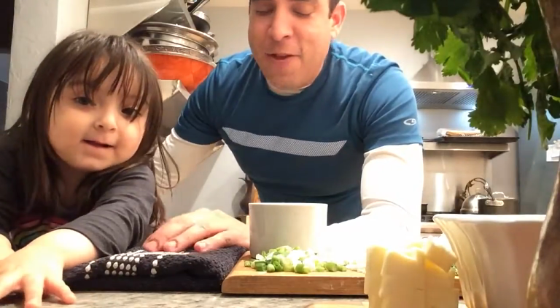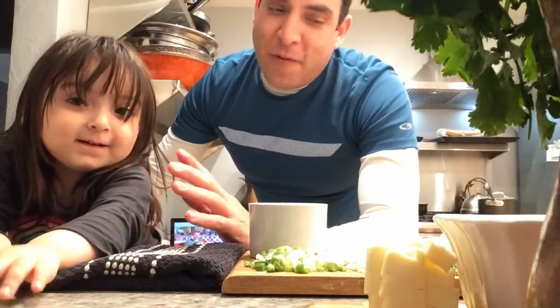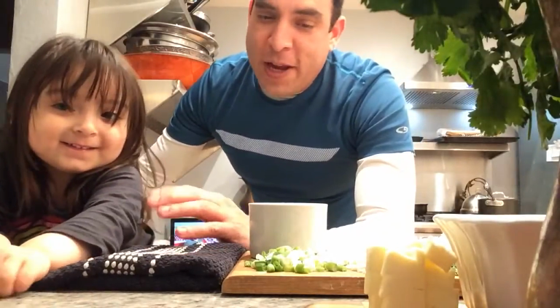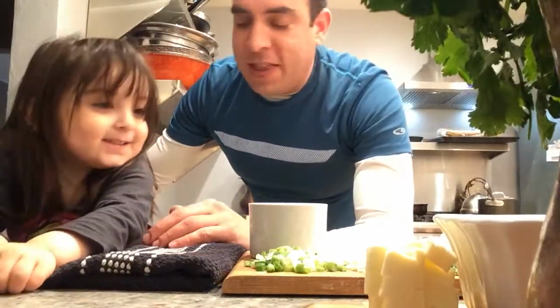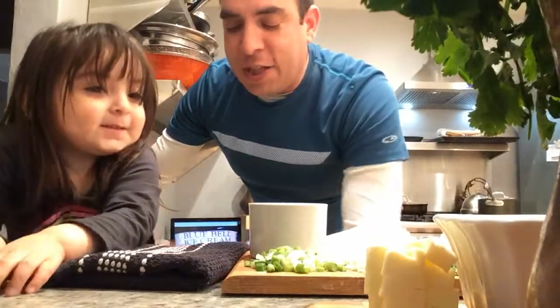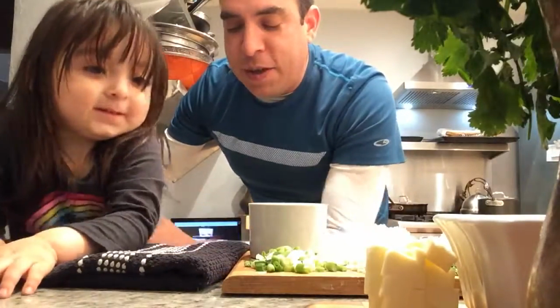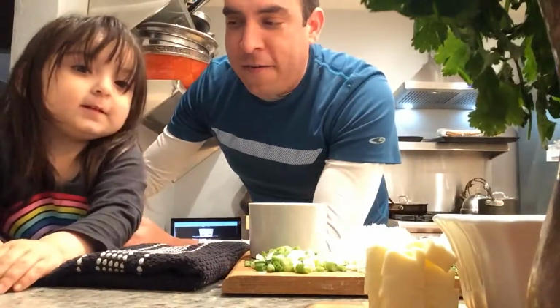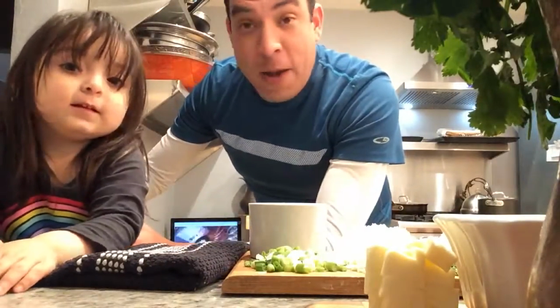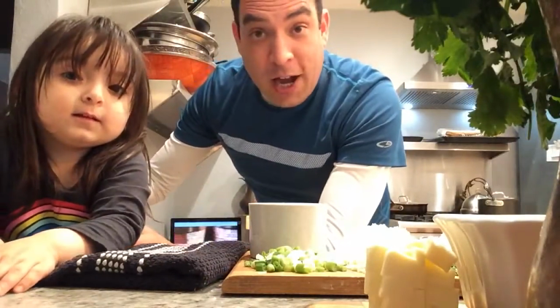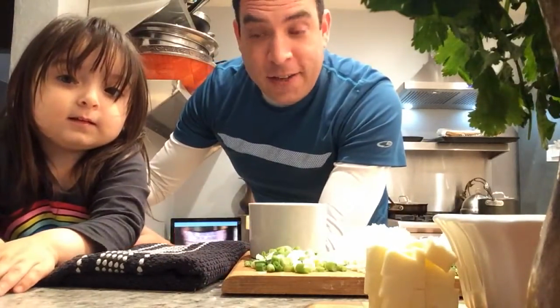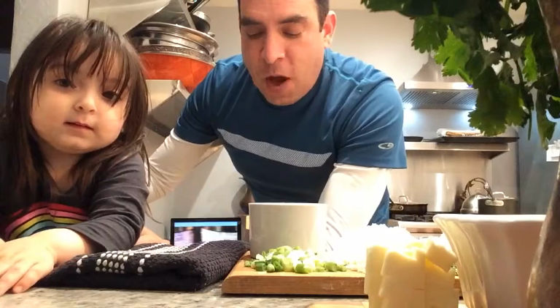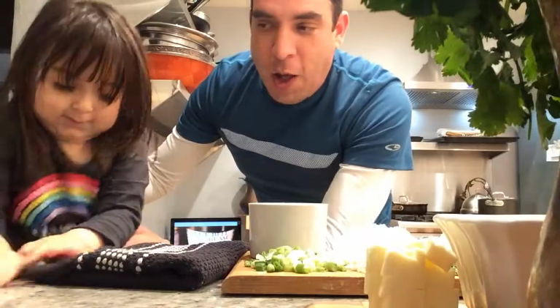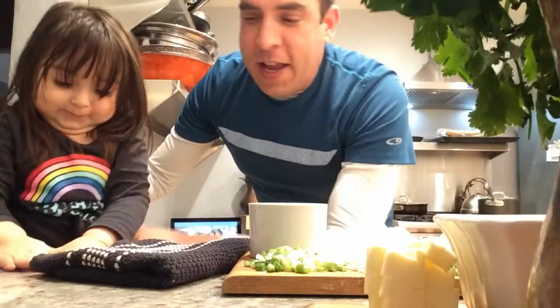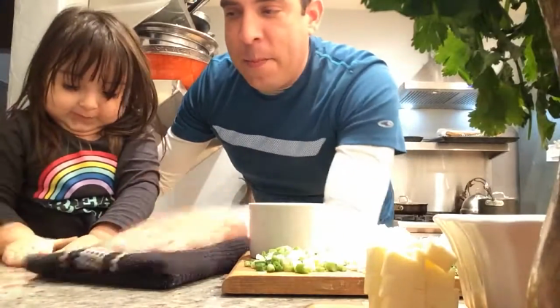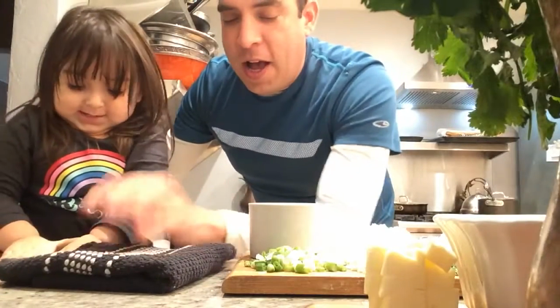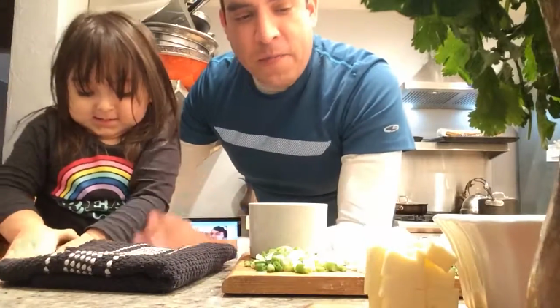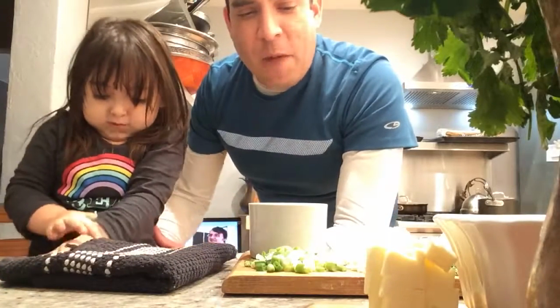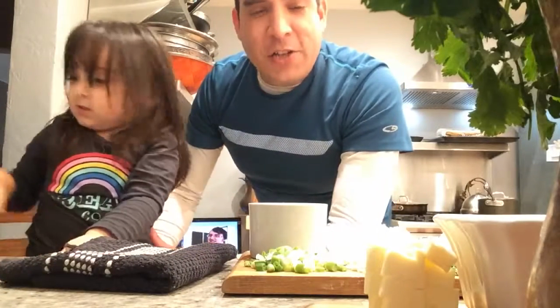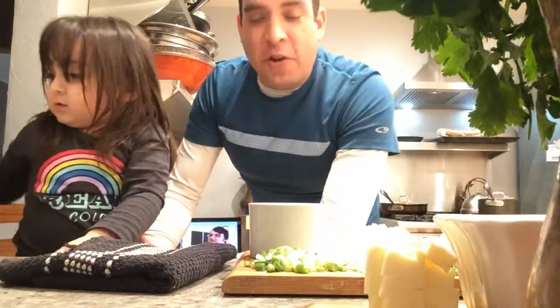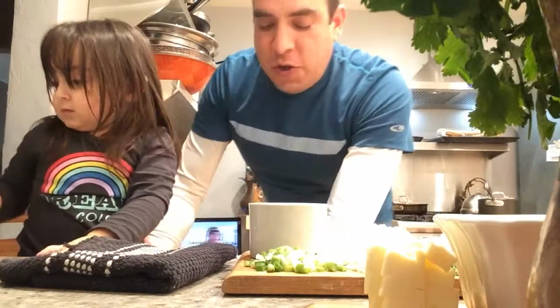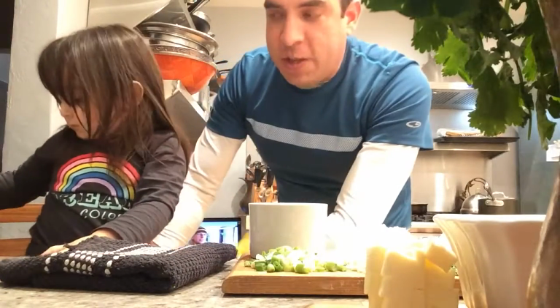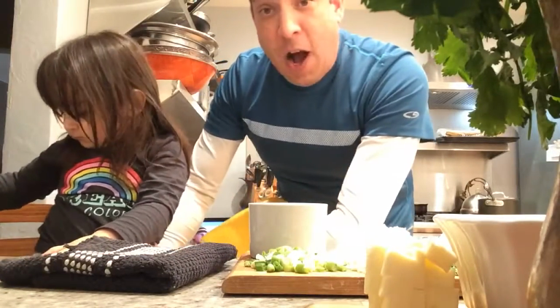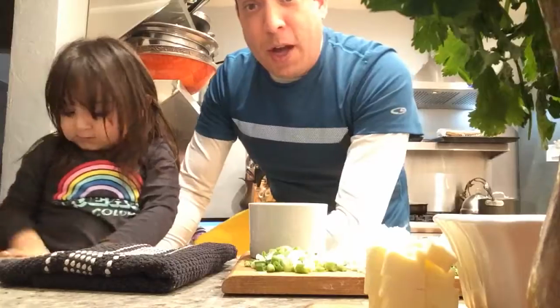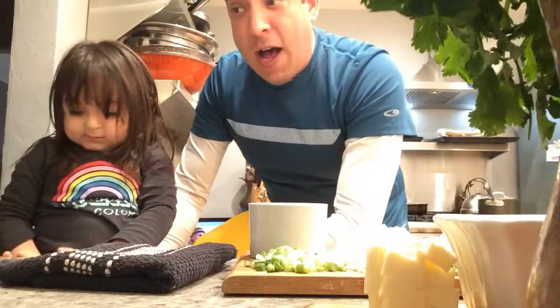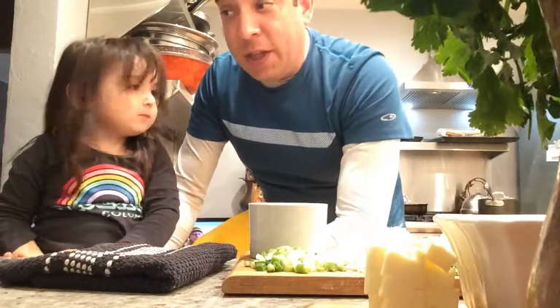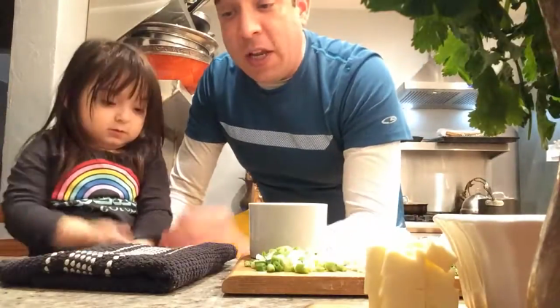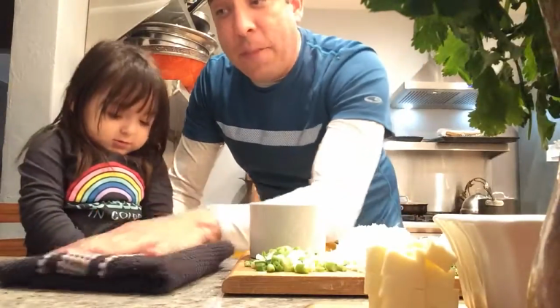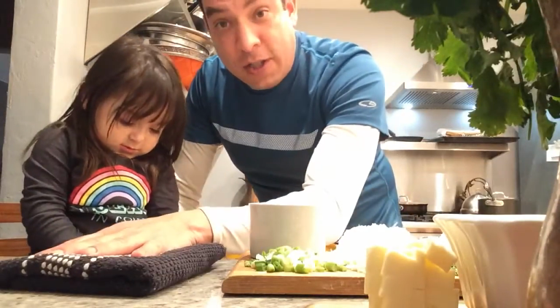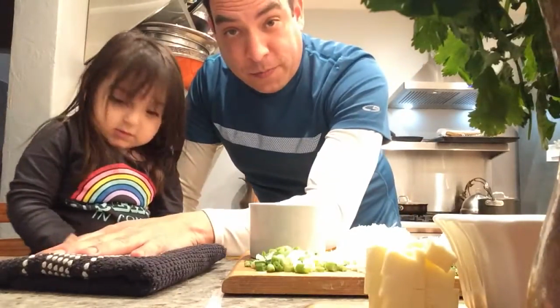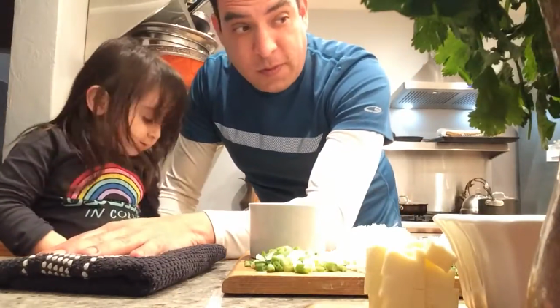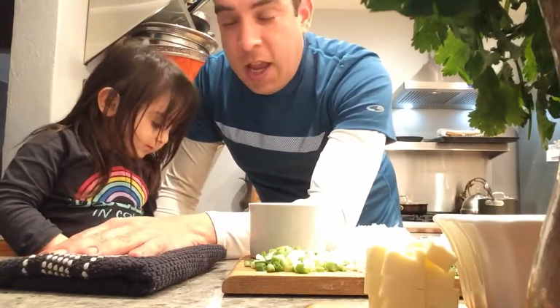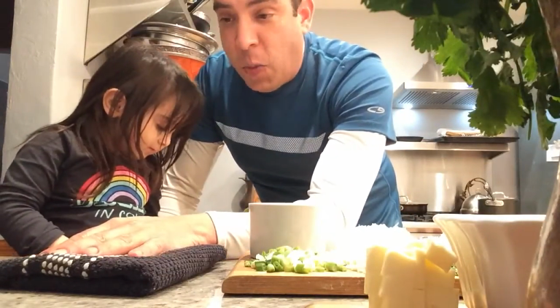There are several different ways to make this. I think I got this recipe from Emeril Lagasse a while back, but I've modified it just a little bit. You can get this recipe on the blog already — if not, I'll post it in a little while.